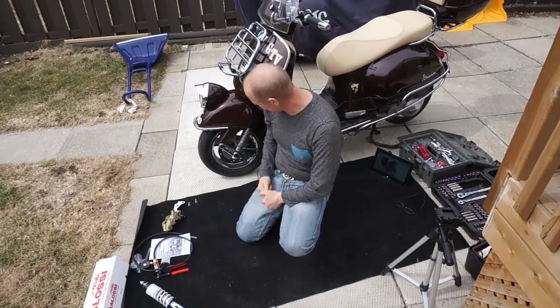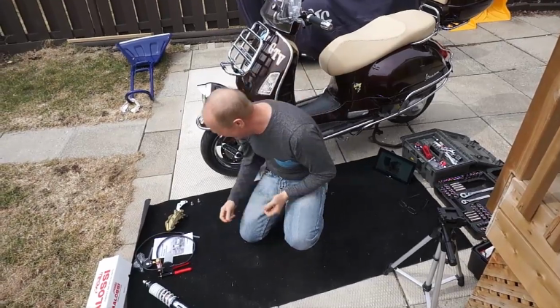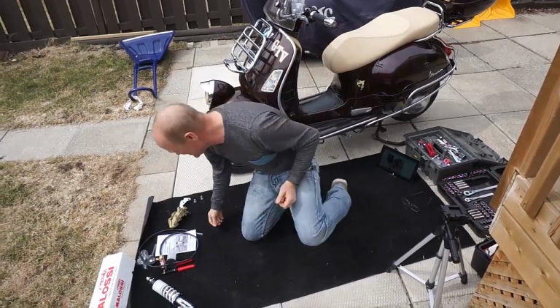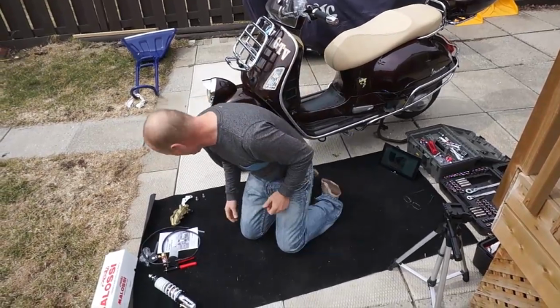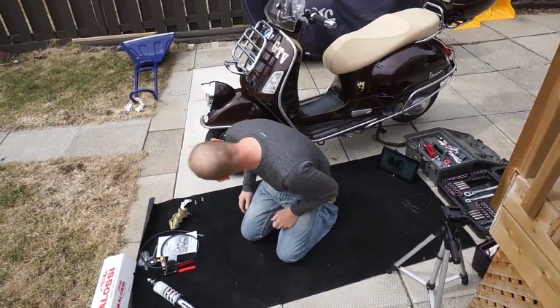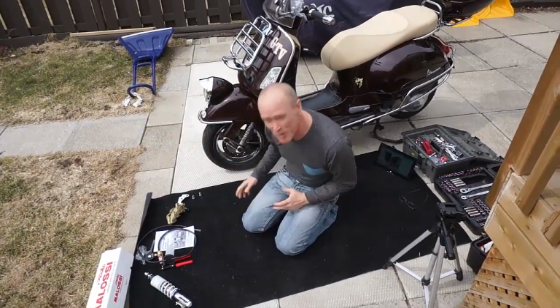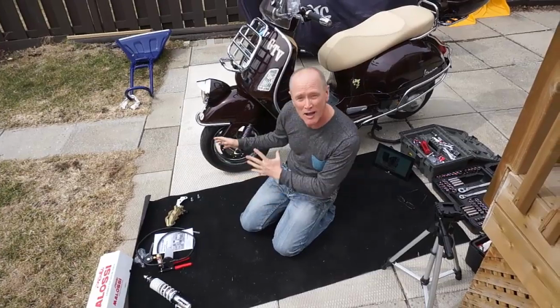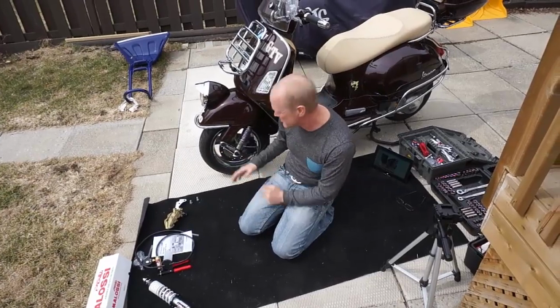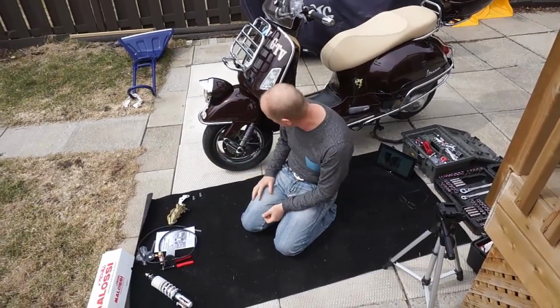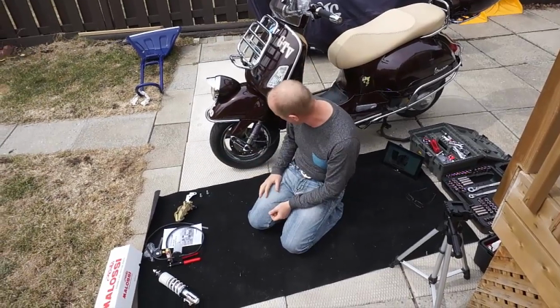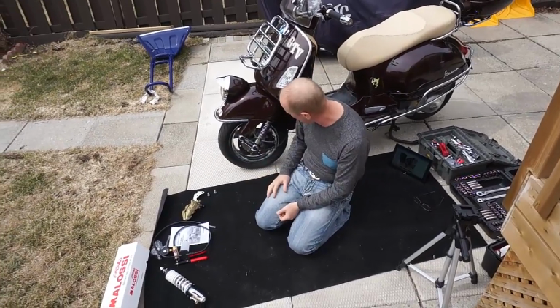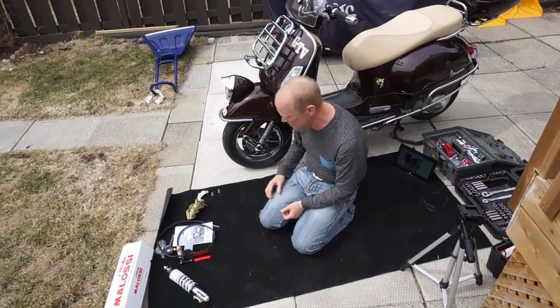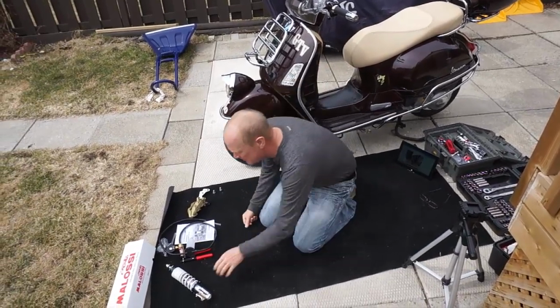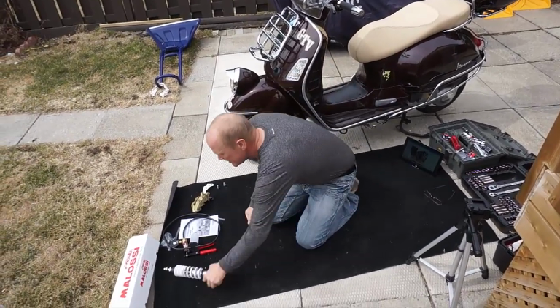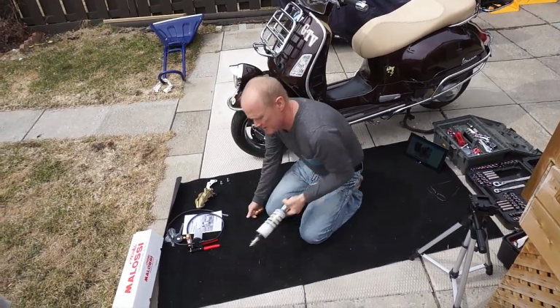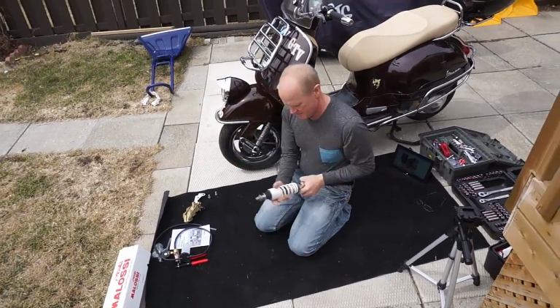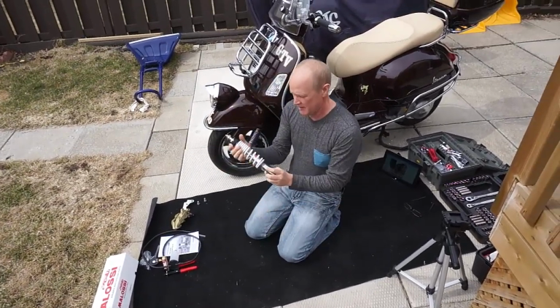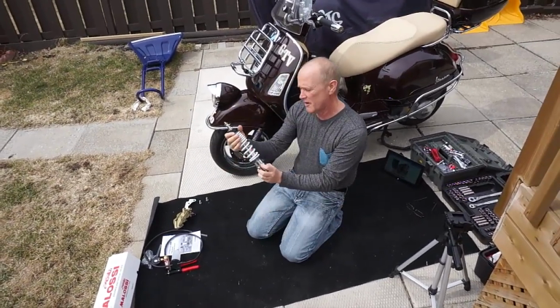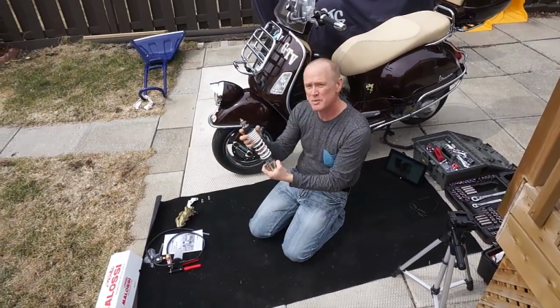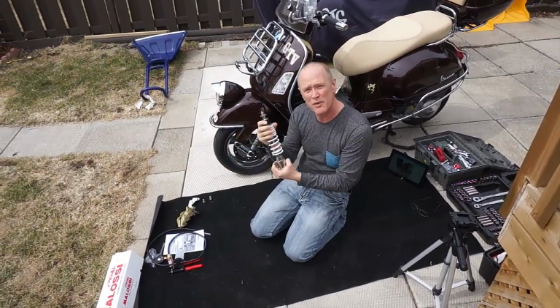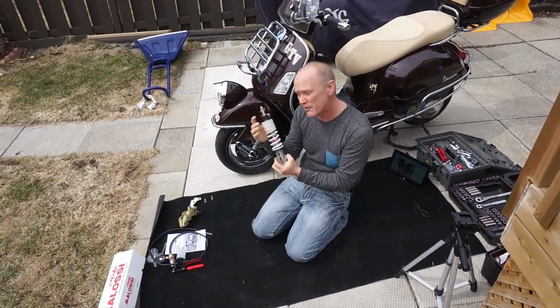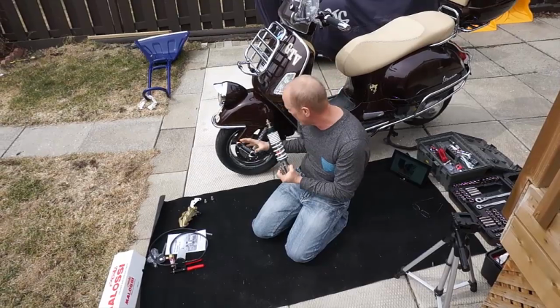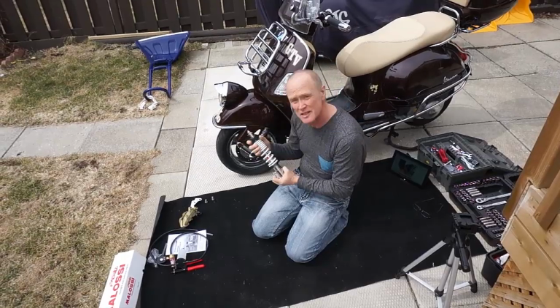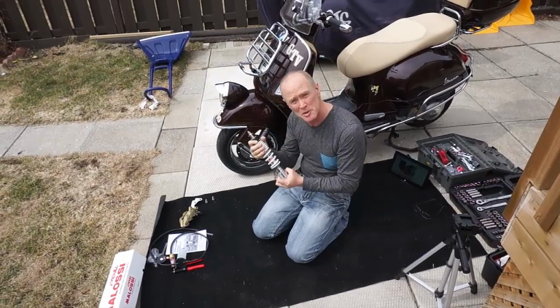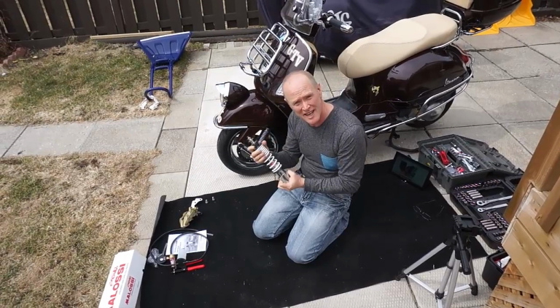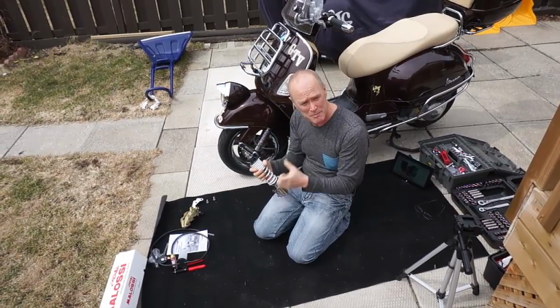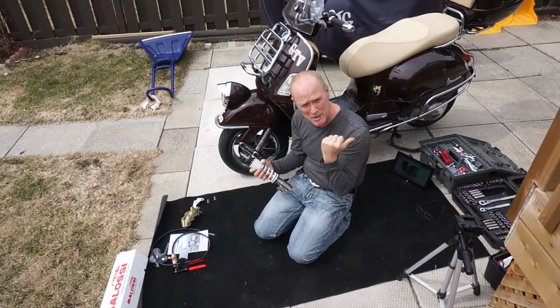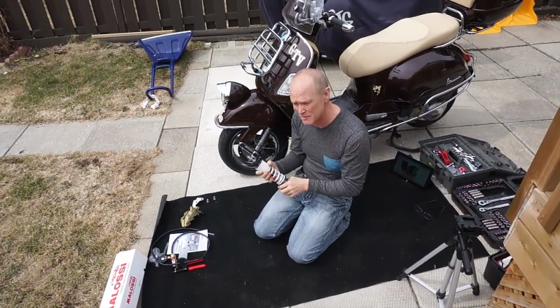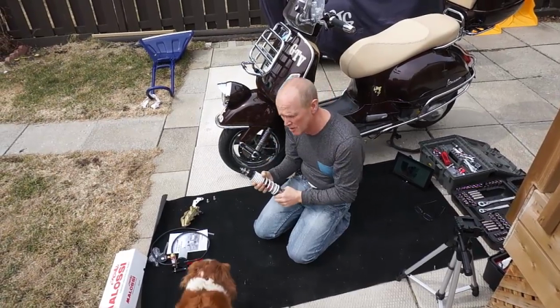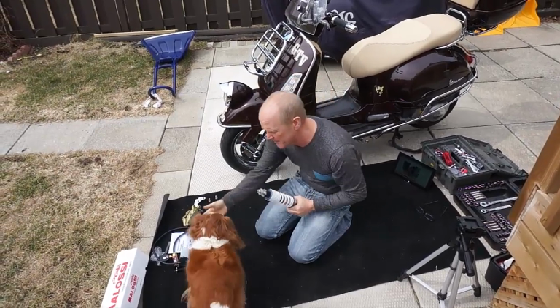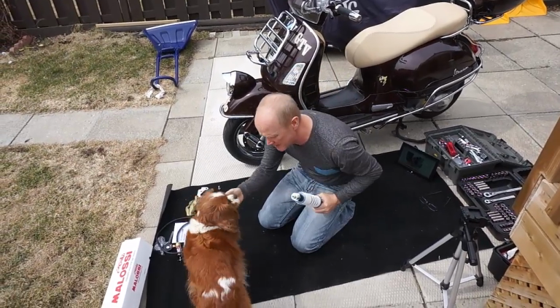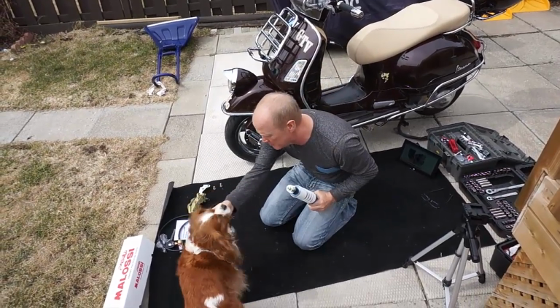It's the time of year for more mods to my Vespa. RS-24 Front Shock, that's what we're doing today. Back ones tomorrow.